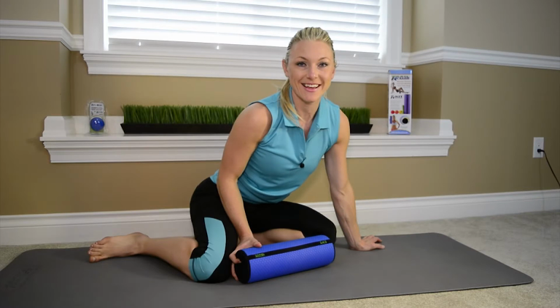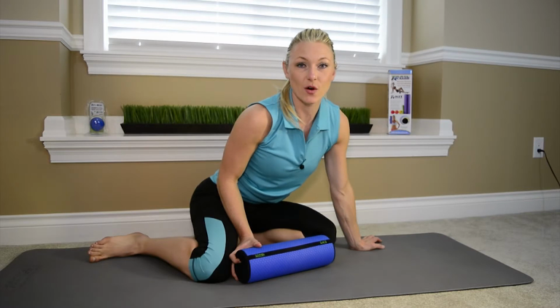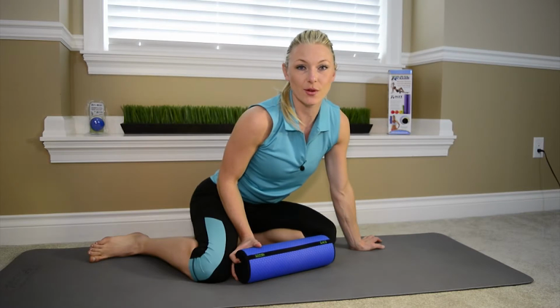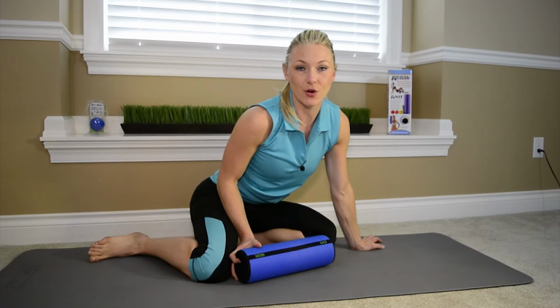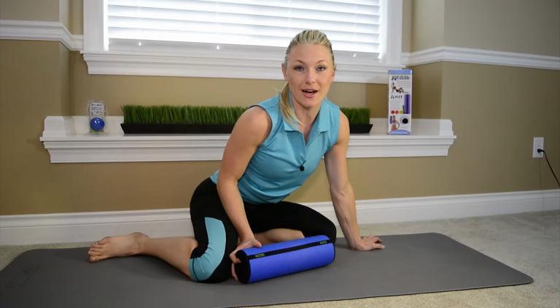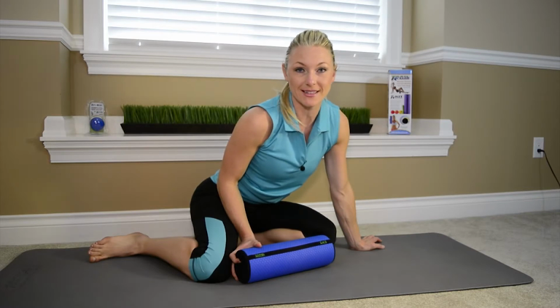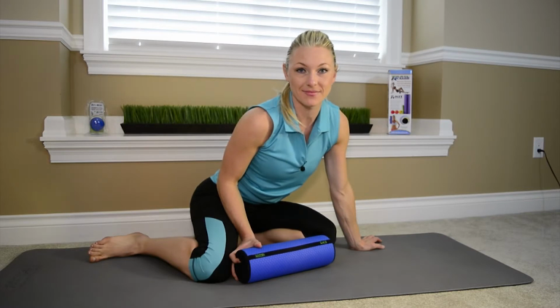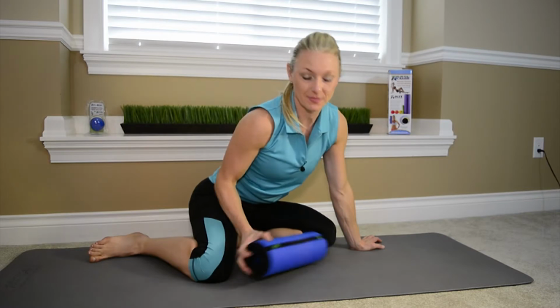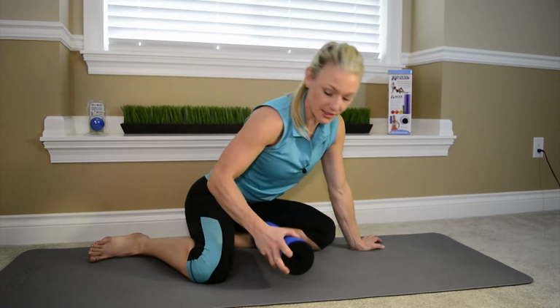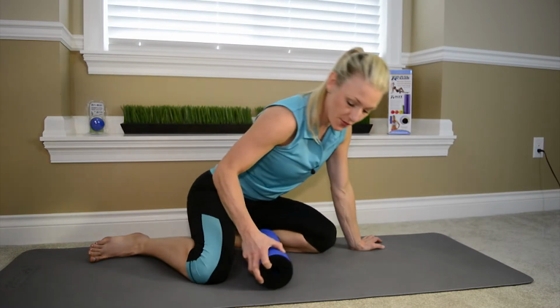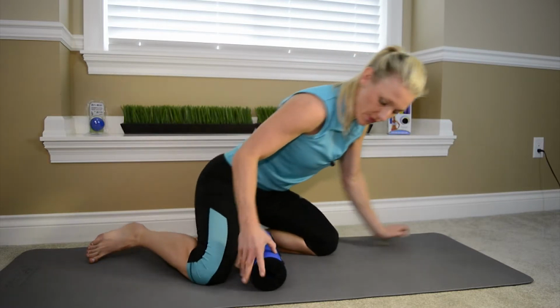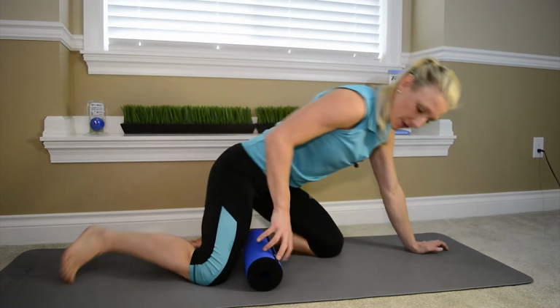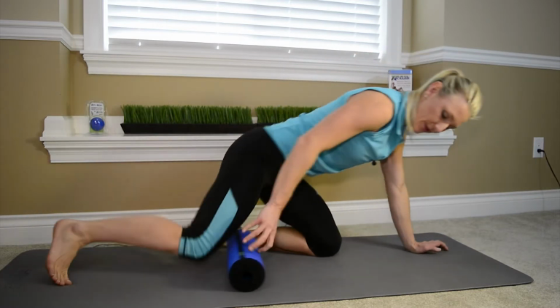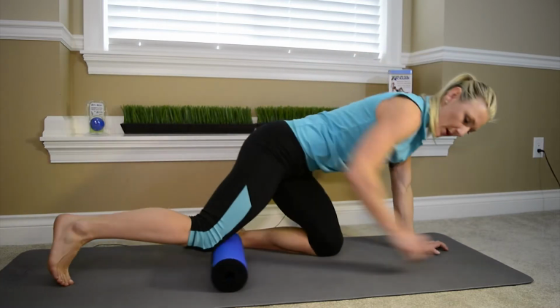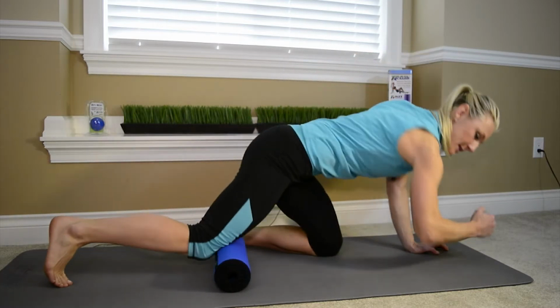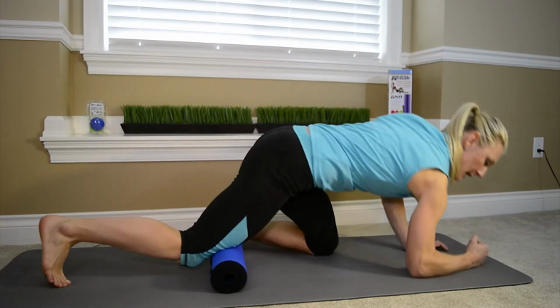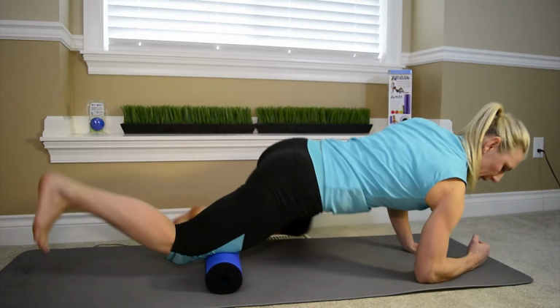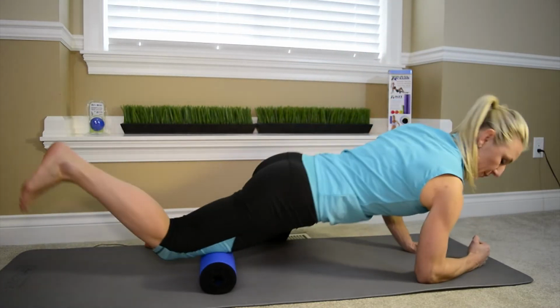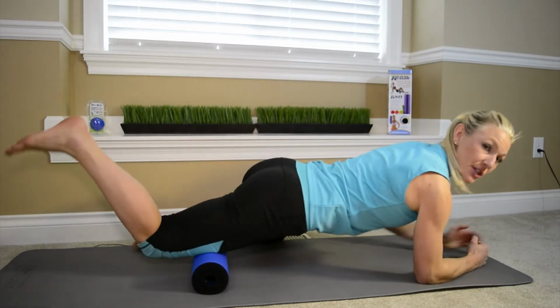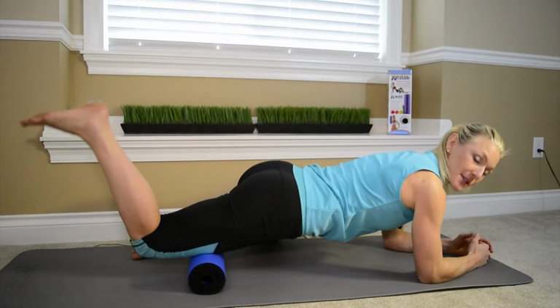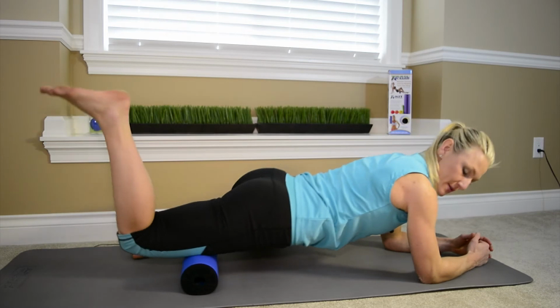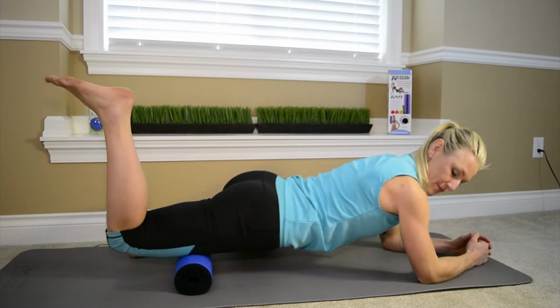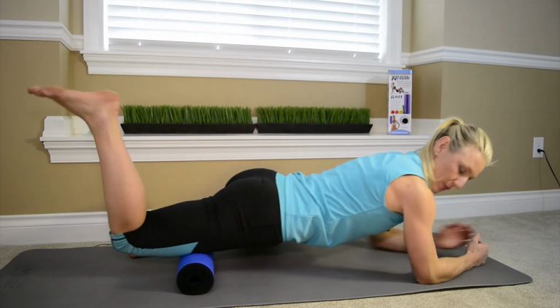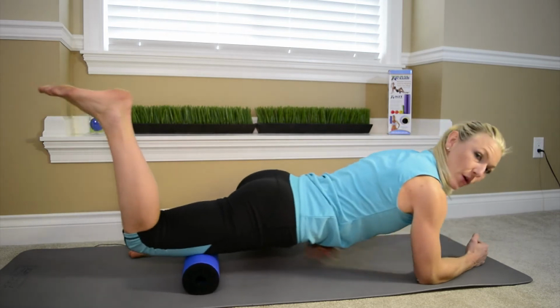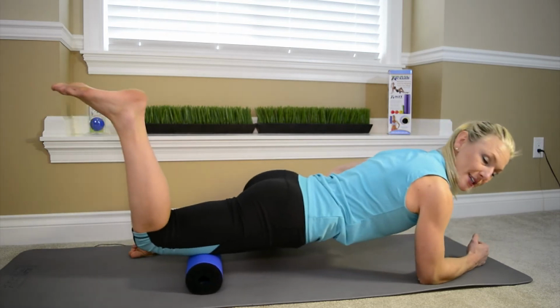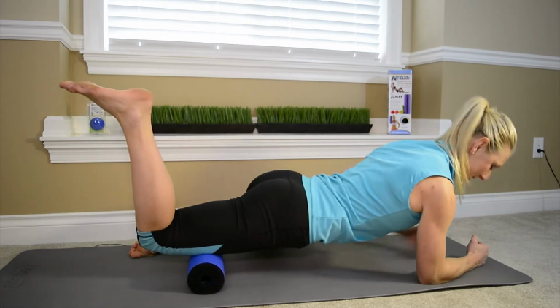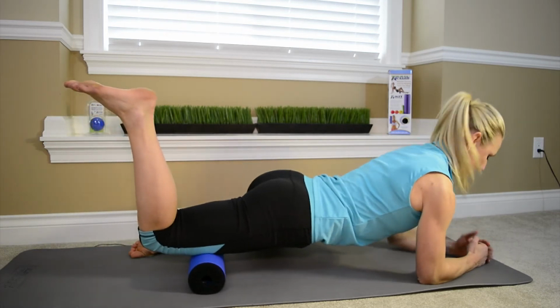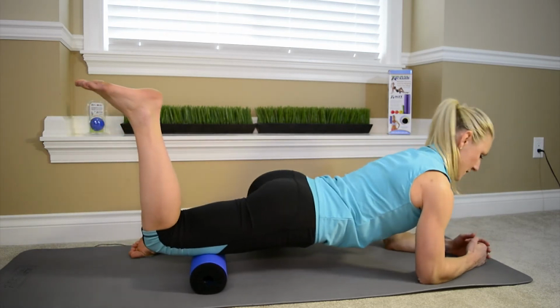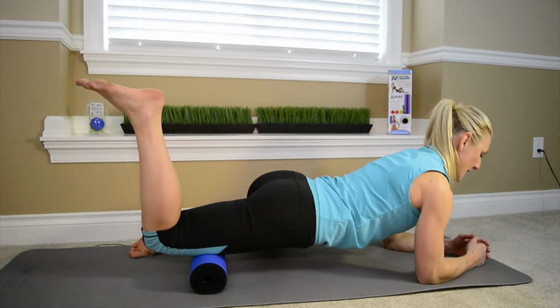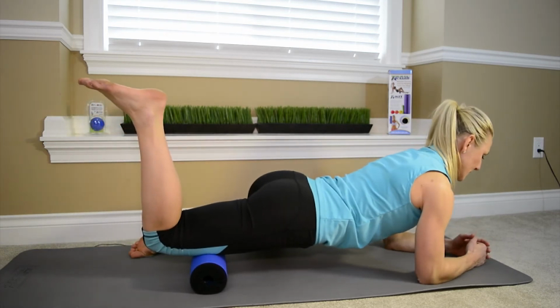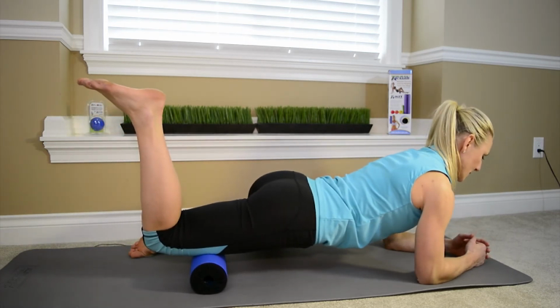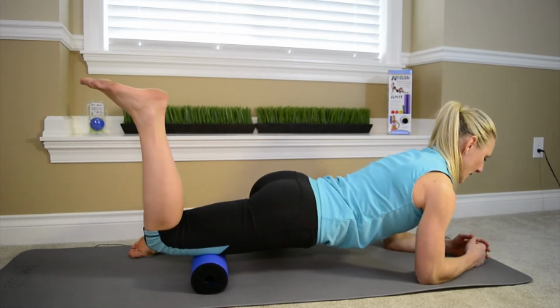Foam rolling your quads. Position the roller underneath your quads in a bridging position where your core is tight and your head is in a neutral spine.